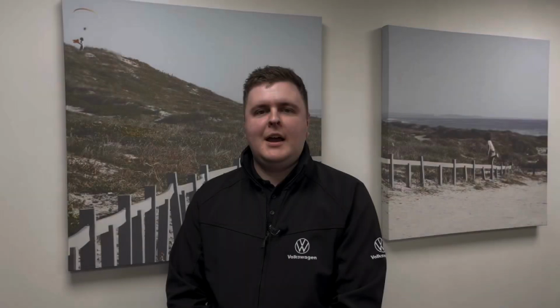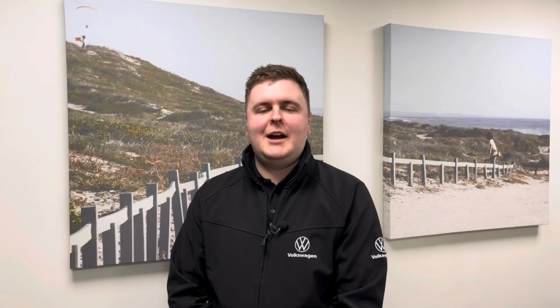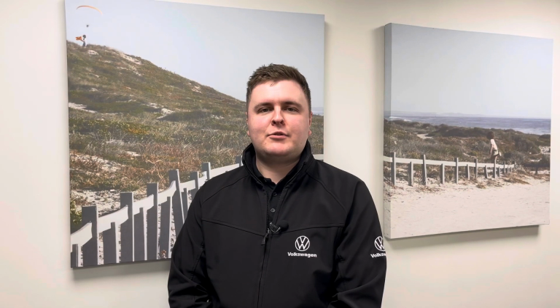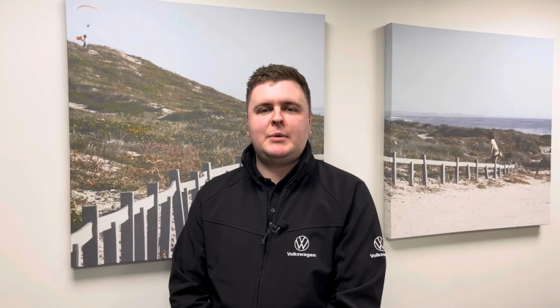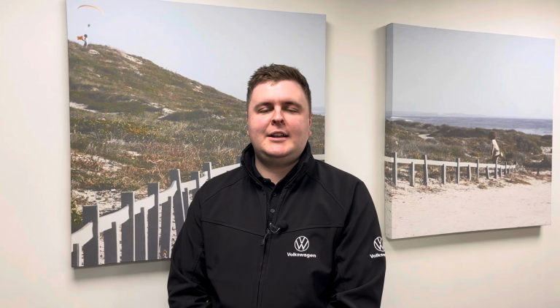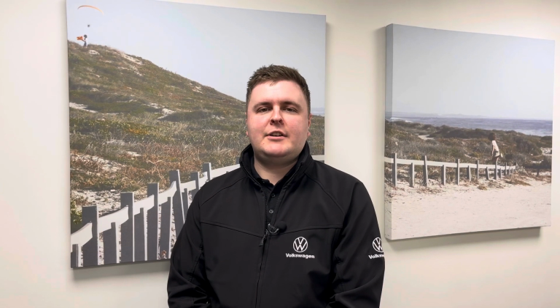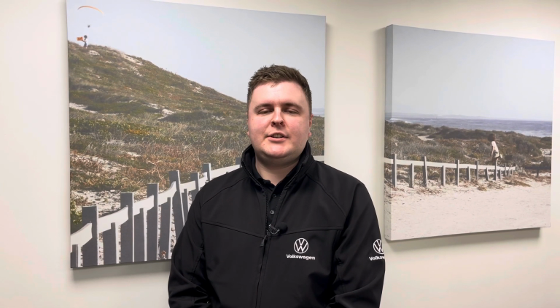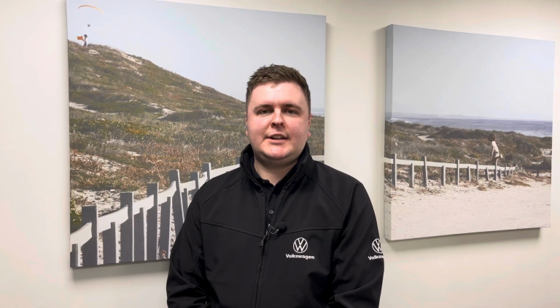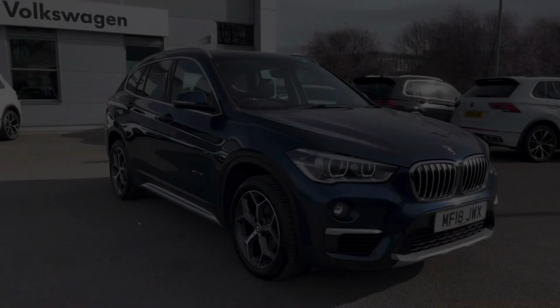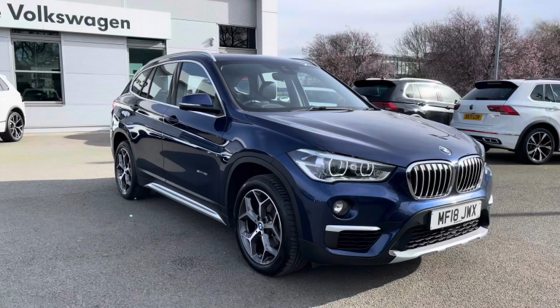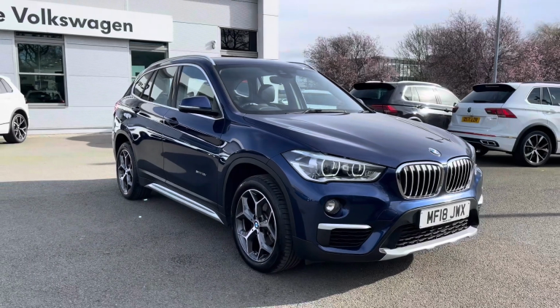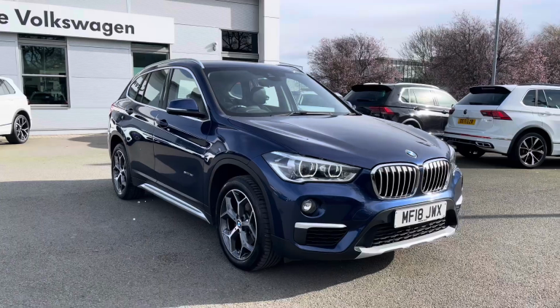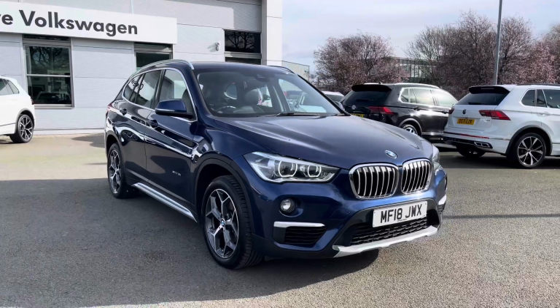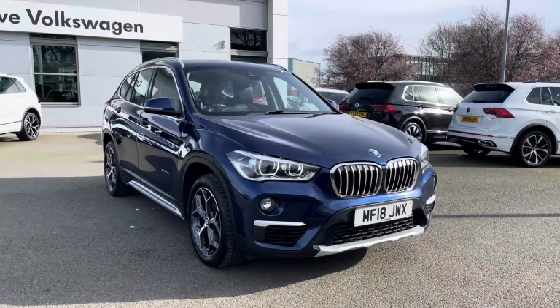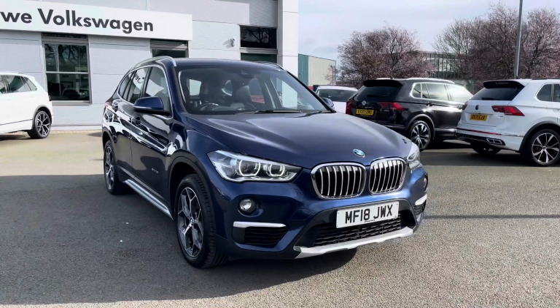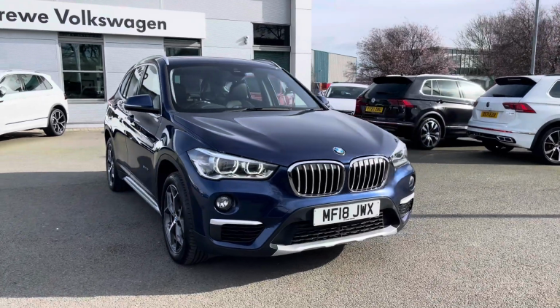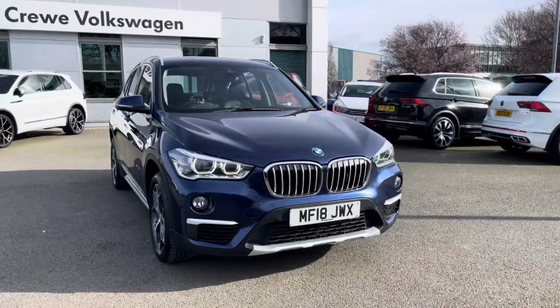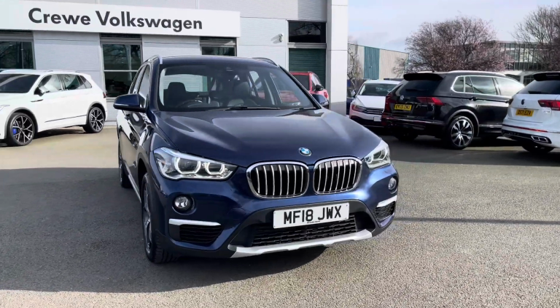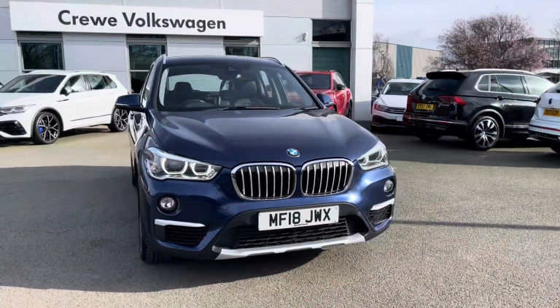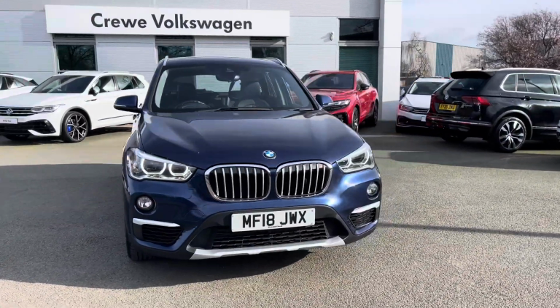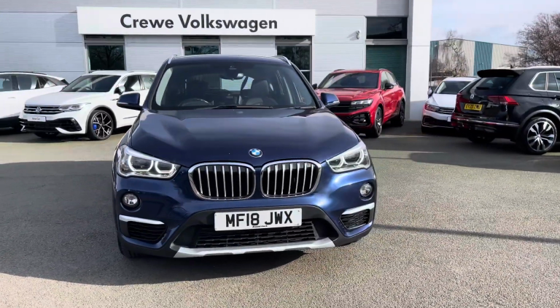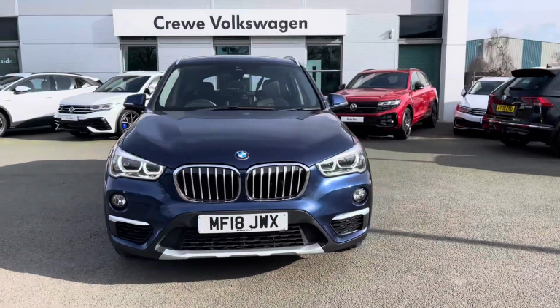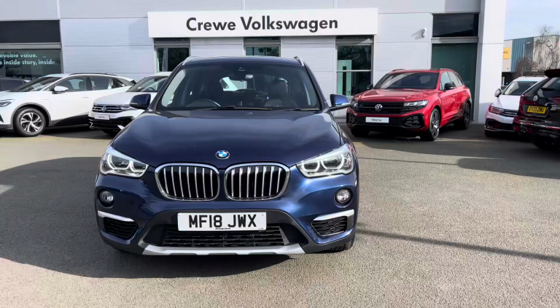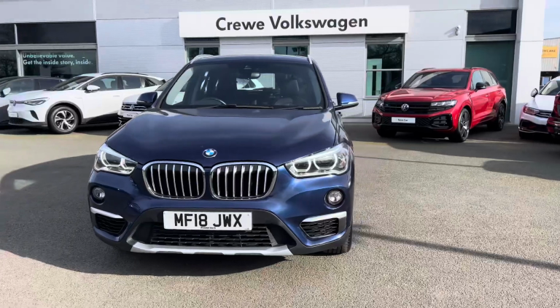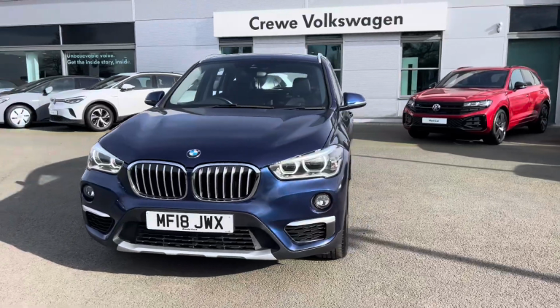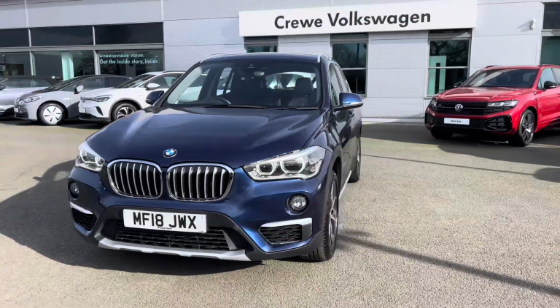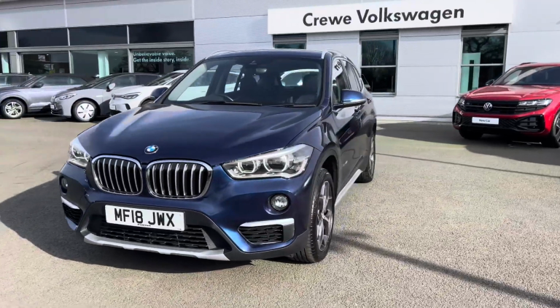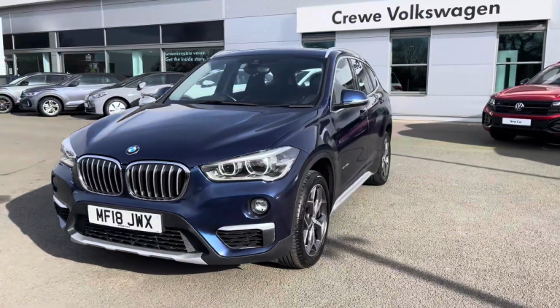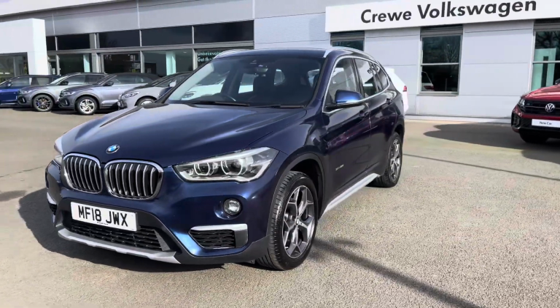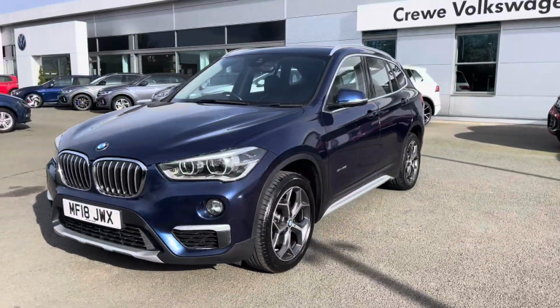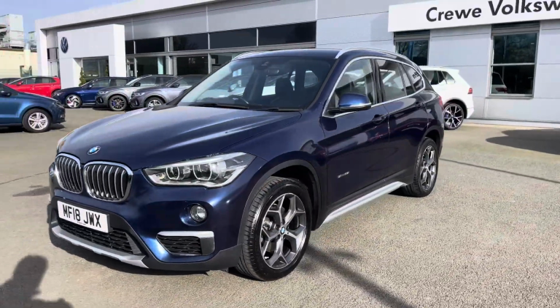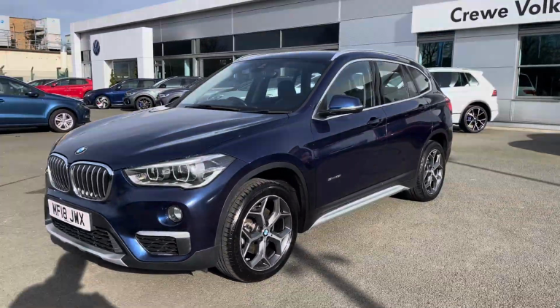Hi, I'm Jack from Crew Volkswagen and I'm going to show you around this used vehicle. This is the BMW X1 18i X-Line S-Drive we've currently got for sale, finished in a lovely metallic blue paint. It's got a 1.5 petrol engine with a 6-speed manual gearbox.